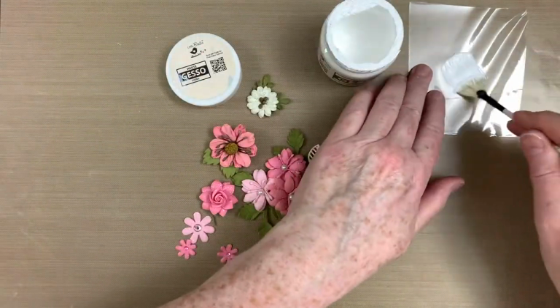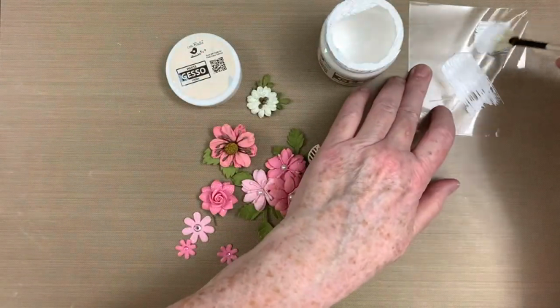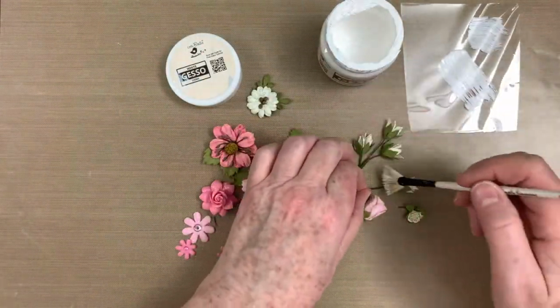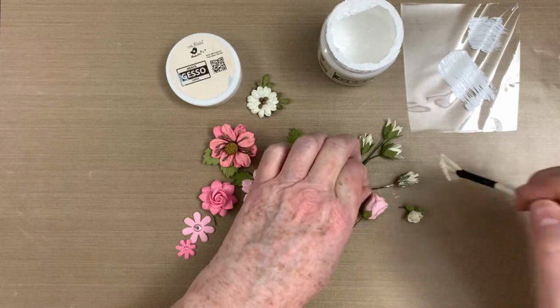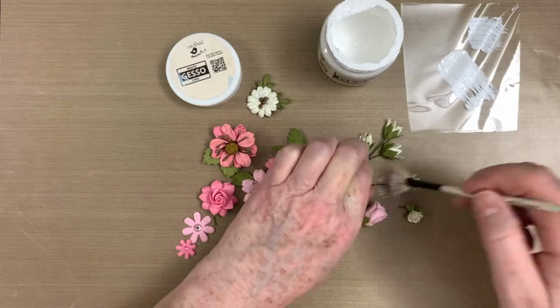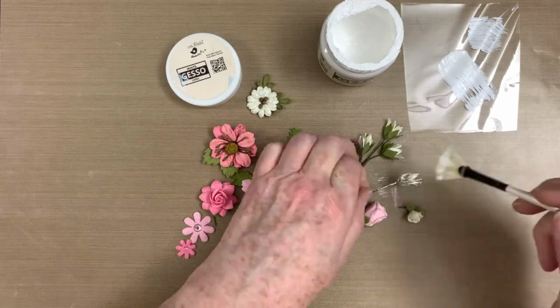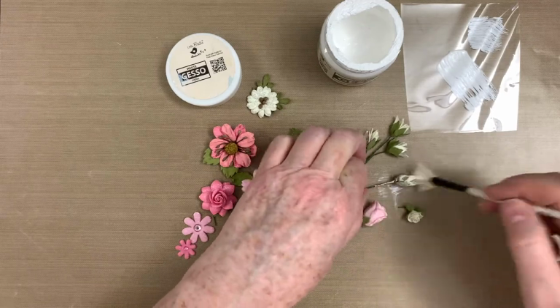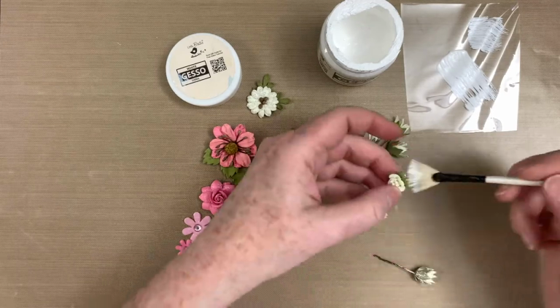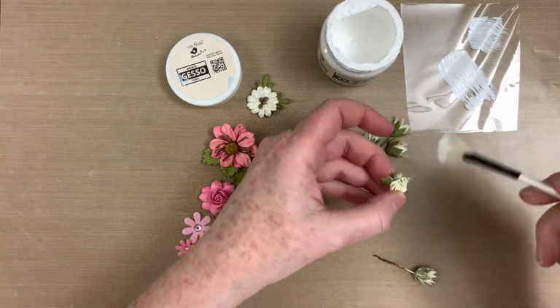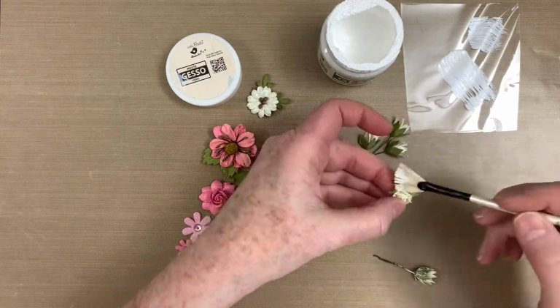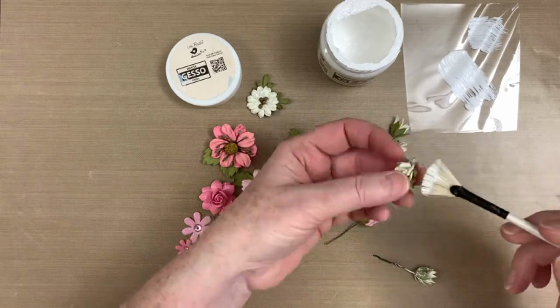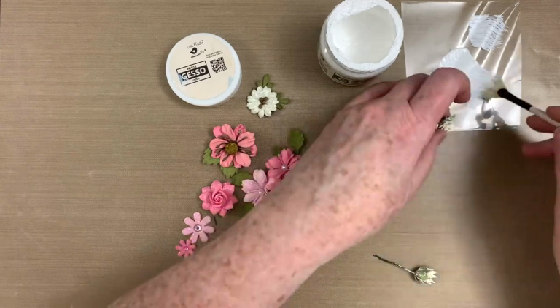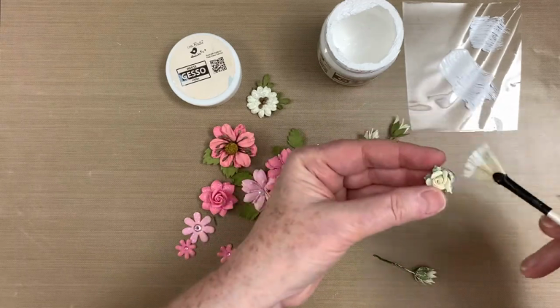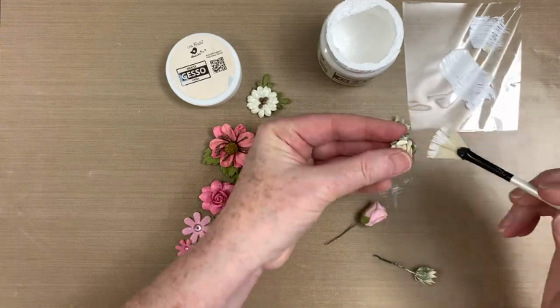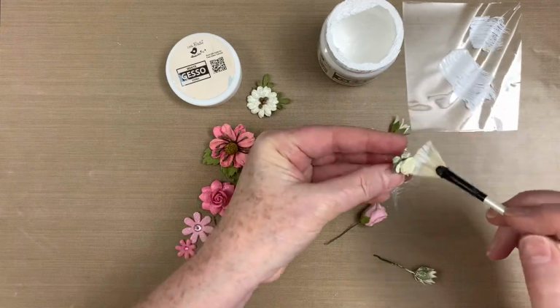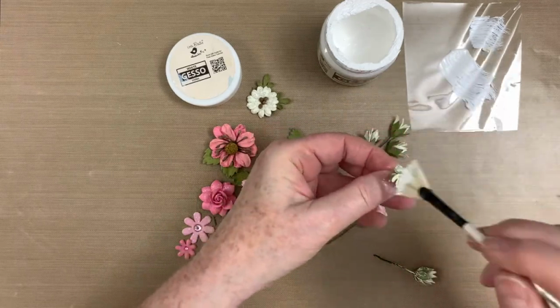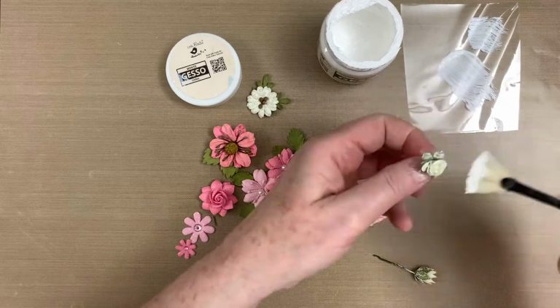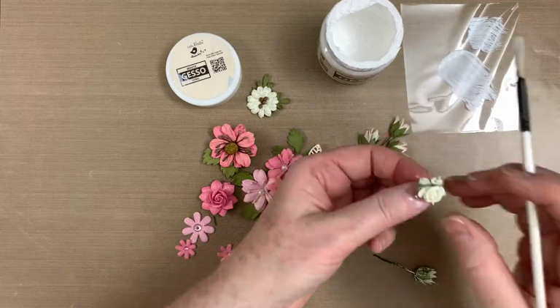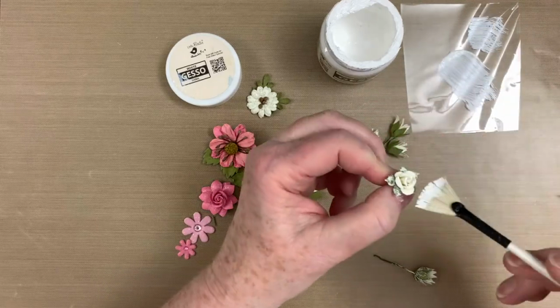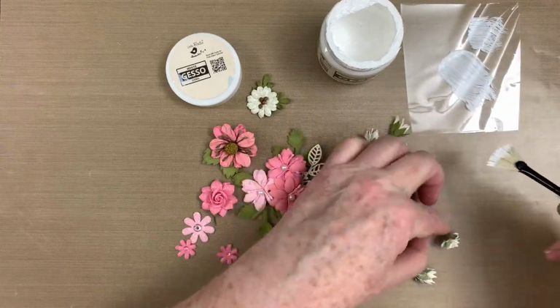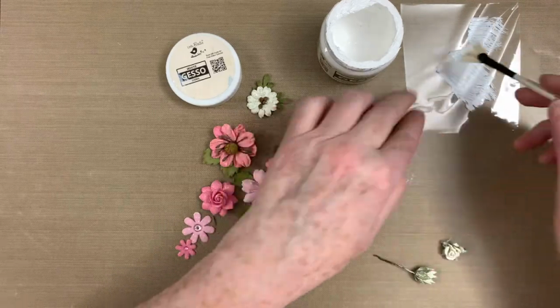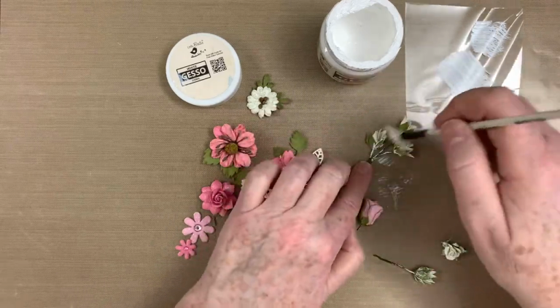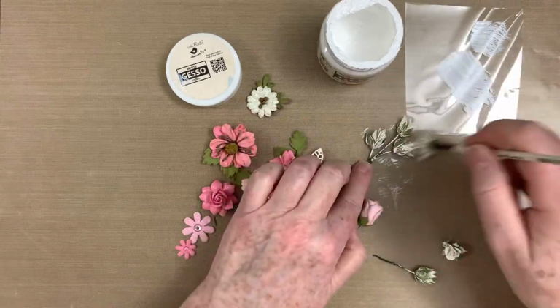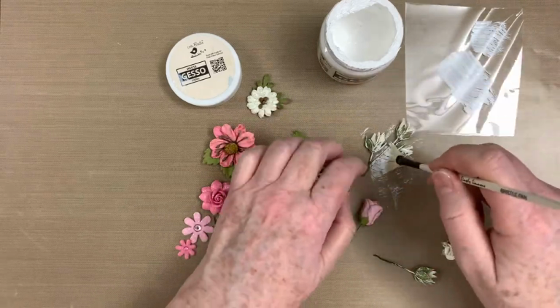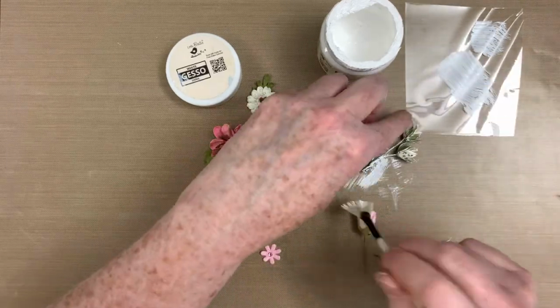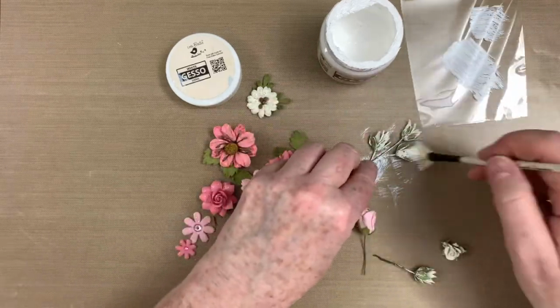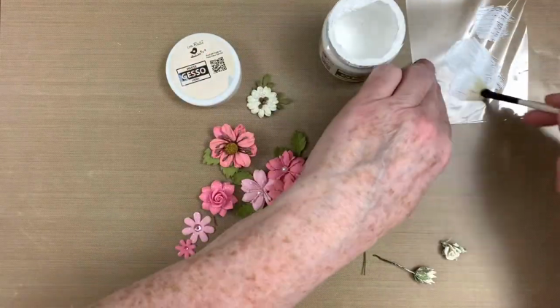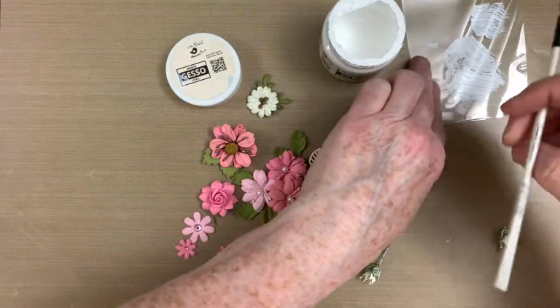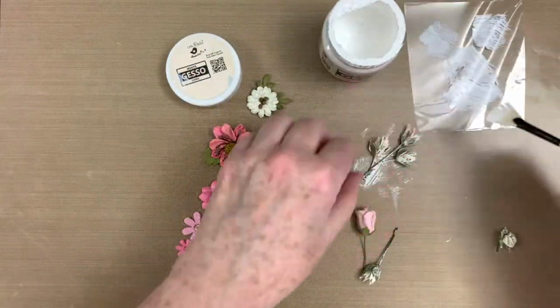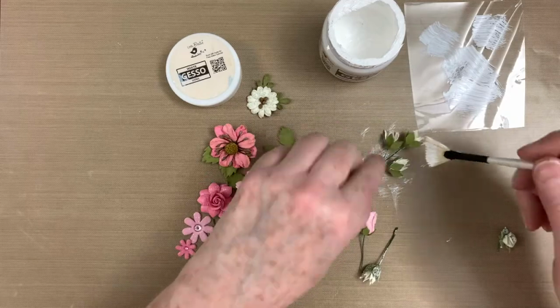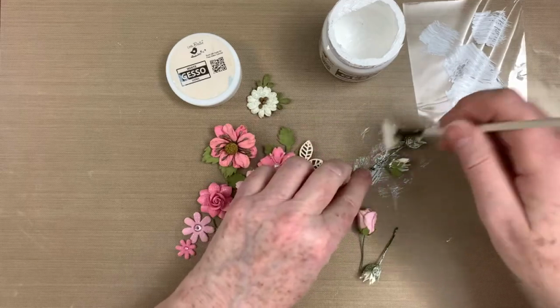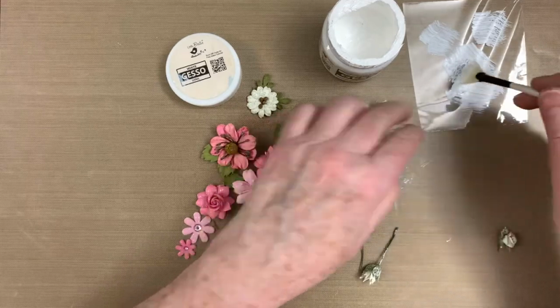To add a shabby feel to these gorgeous Little Birdie flowers from the Celebrate Life and Shabby Chic collections, I'm dry brushing them with white gesso. I have links below in the description for the beautiful flowers used on this card.